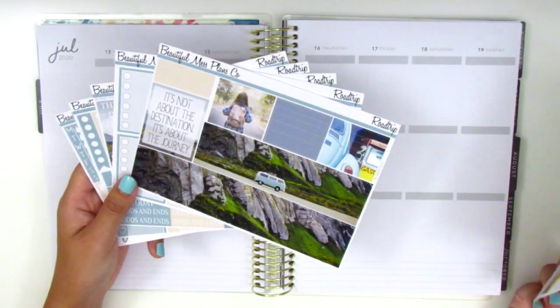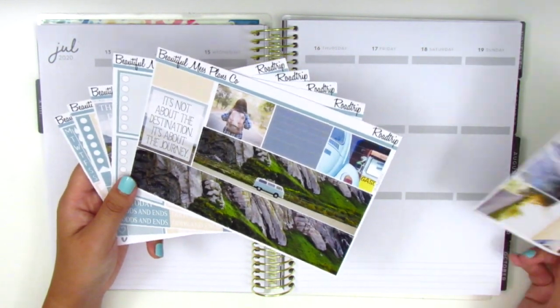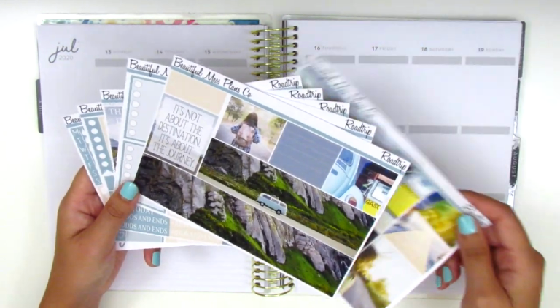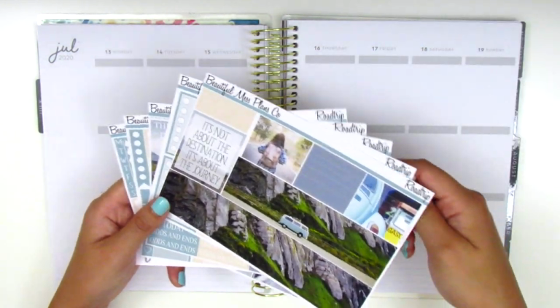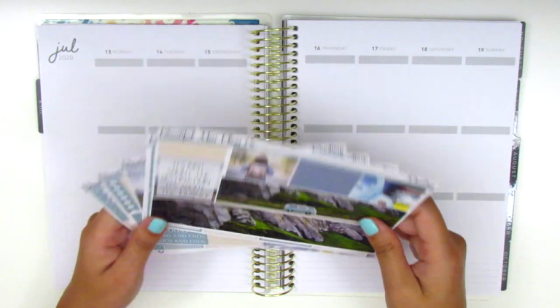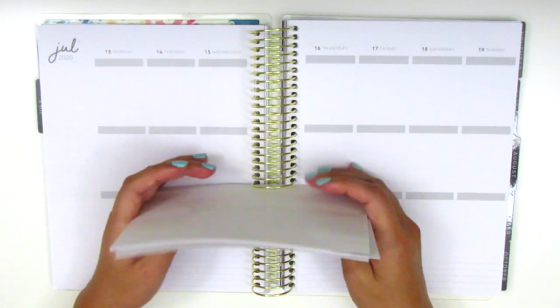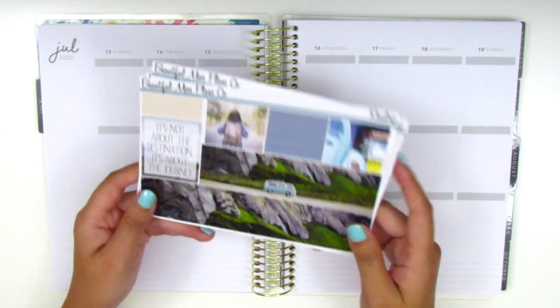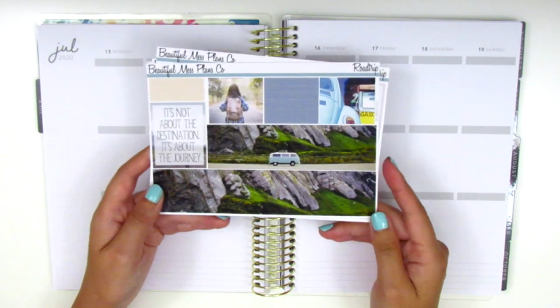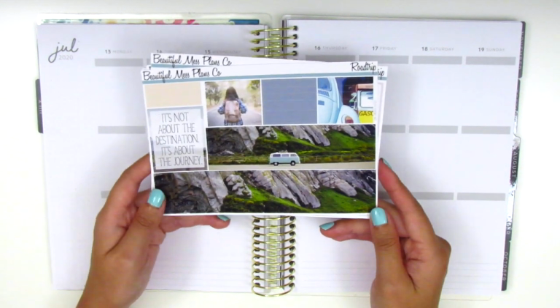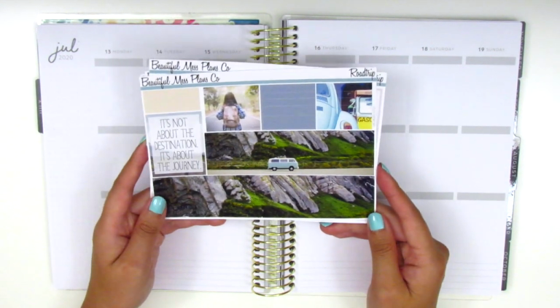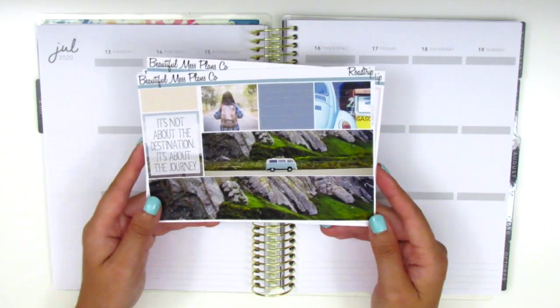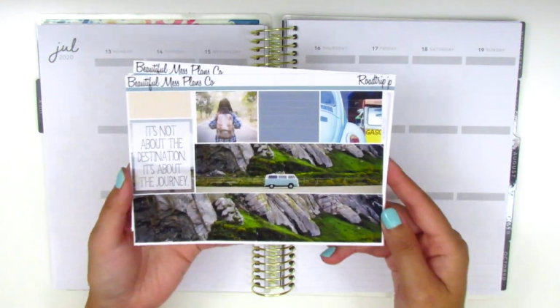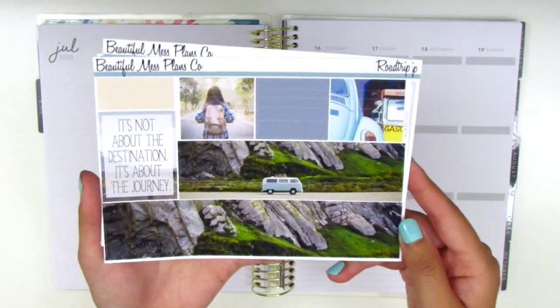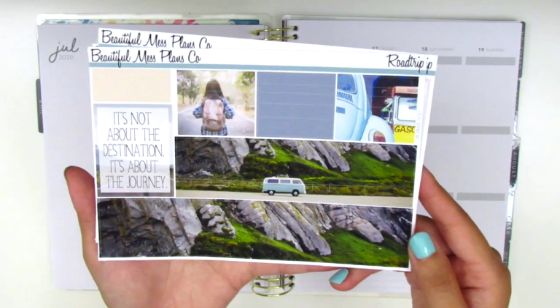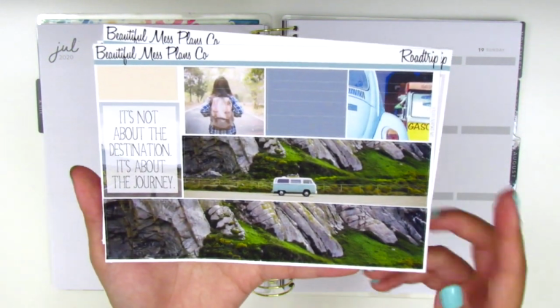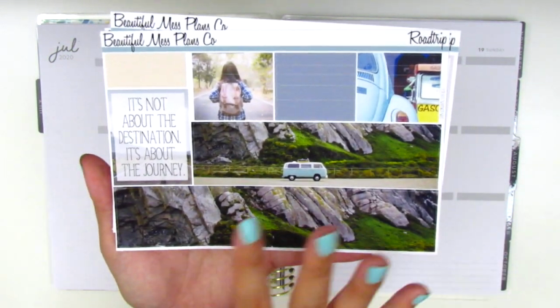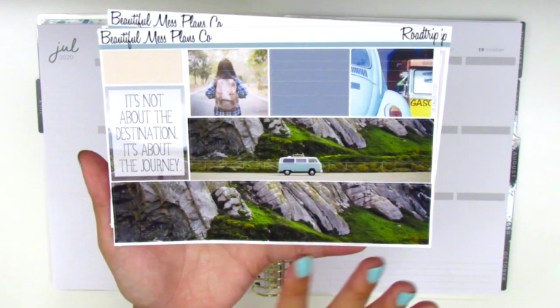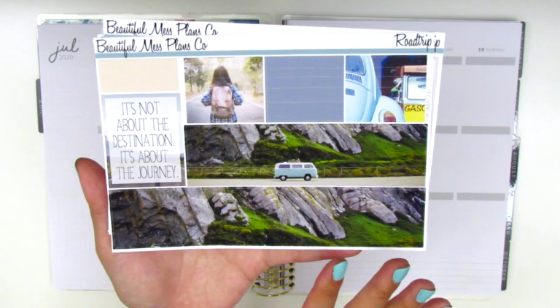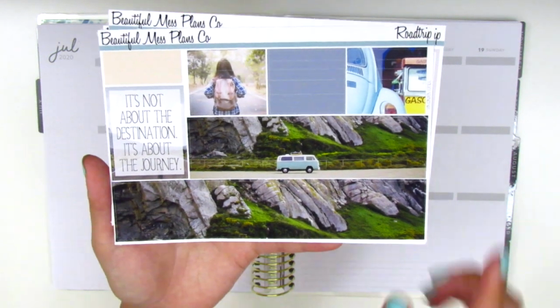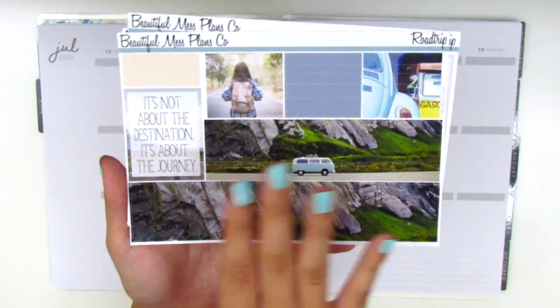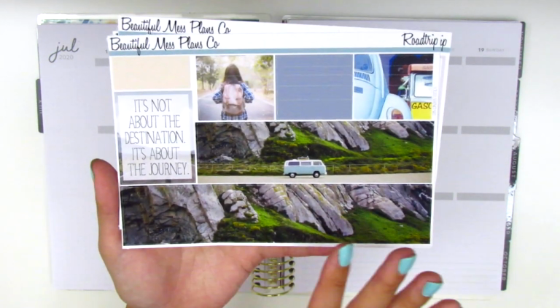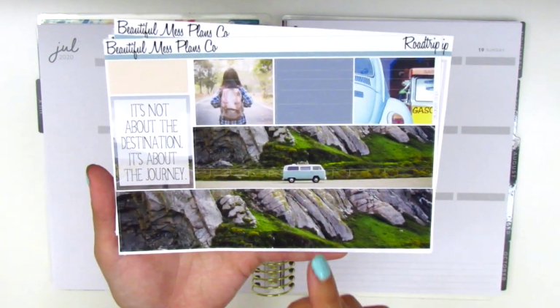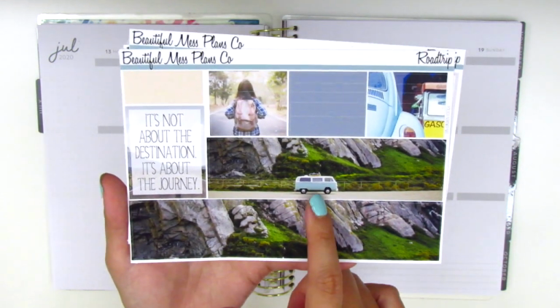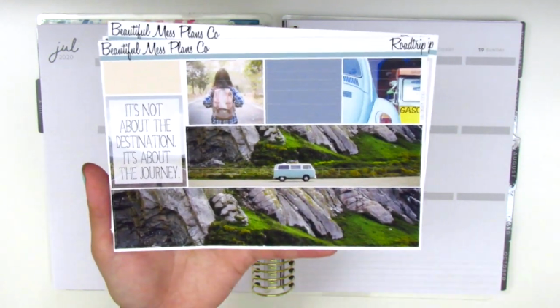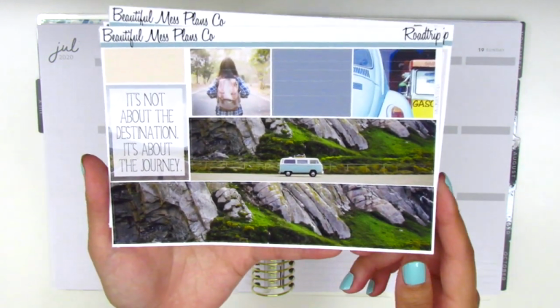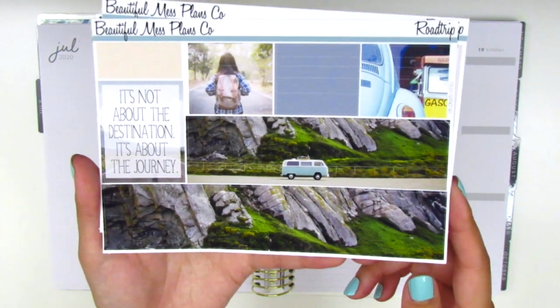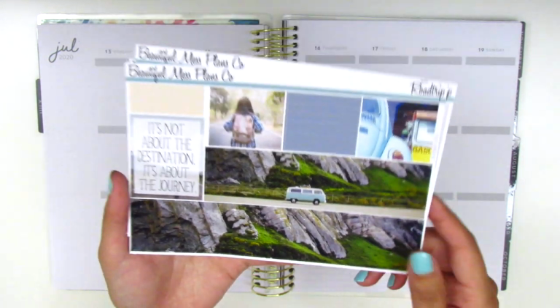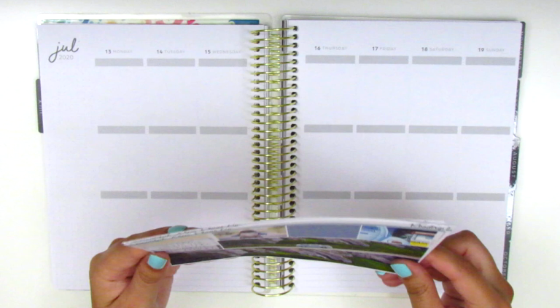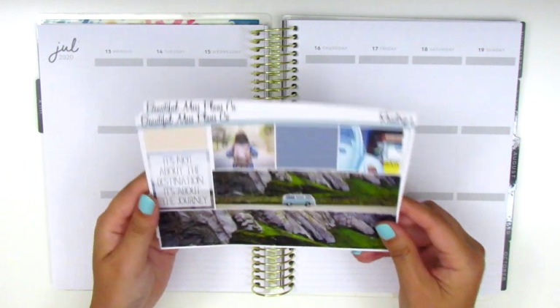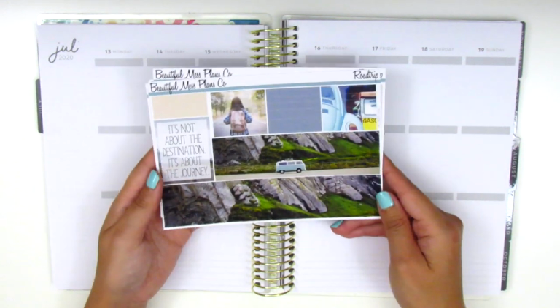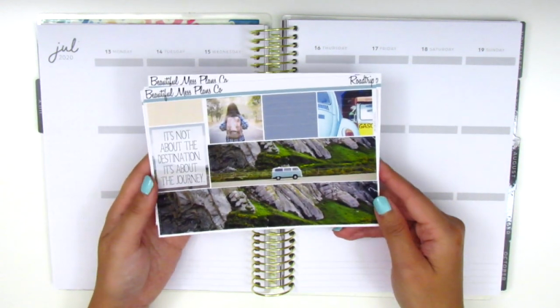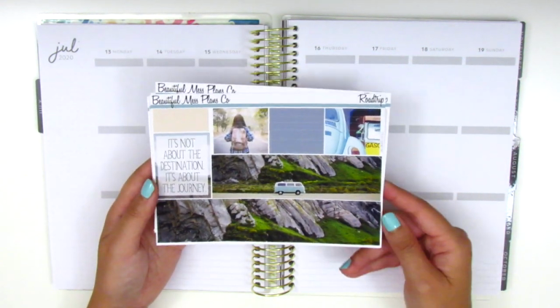Without further ado, let's go ahead and get started by placing down the bottom washi as I usually do. I just want to say I really love this bottom washi theme with this scenery and the little VW bus — I just think it's so cute. So yeah, that's where we will begin.